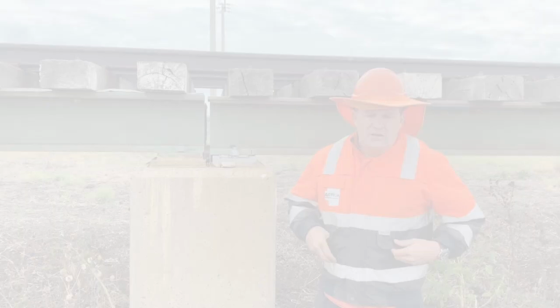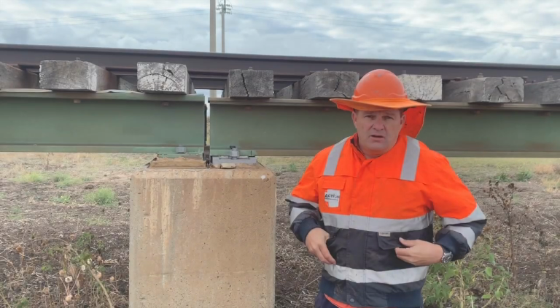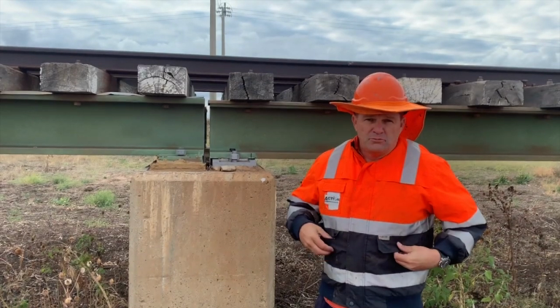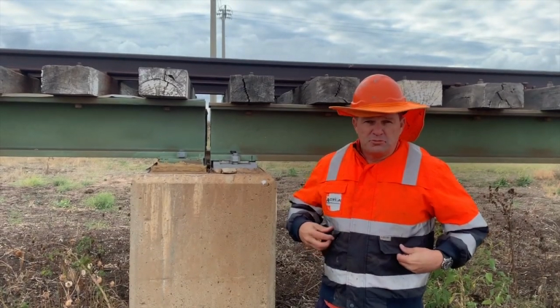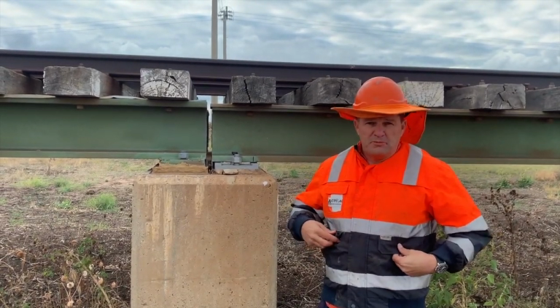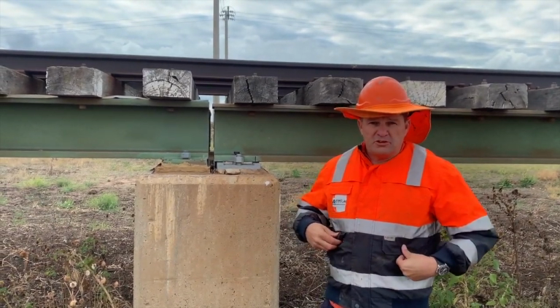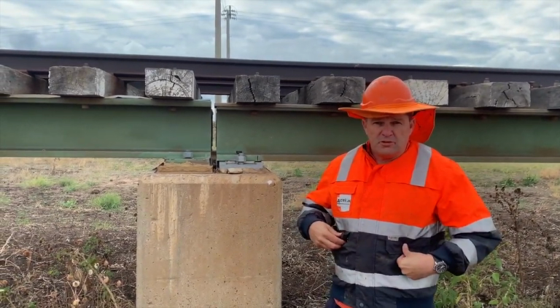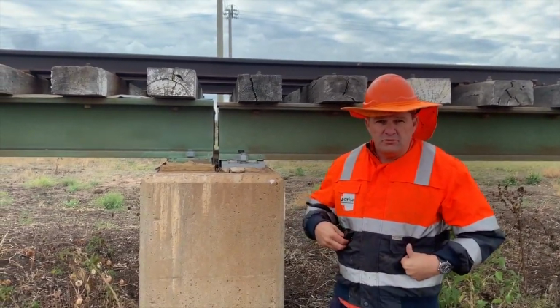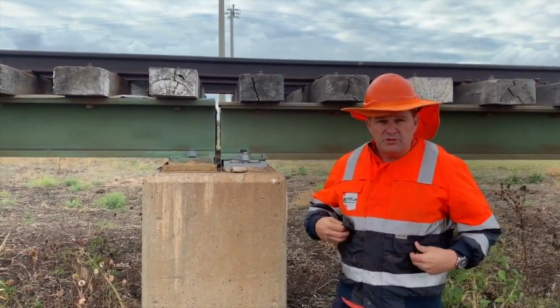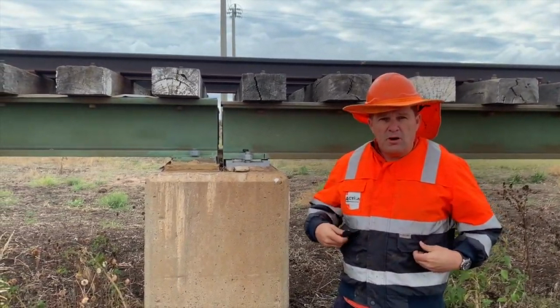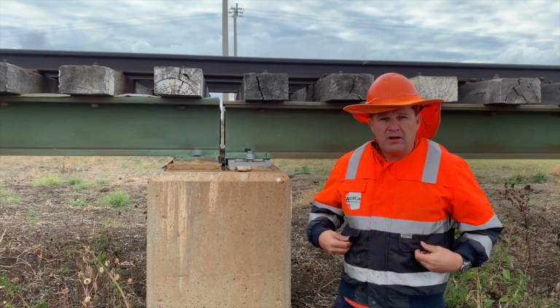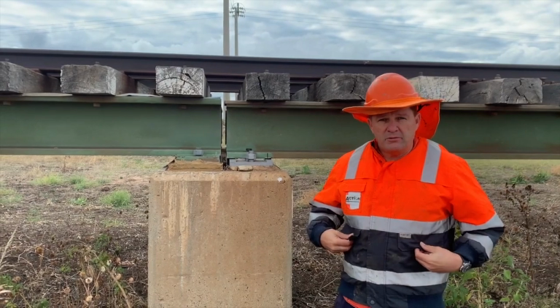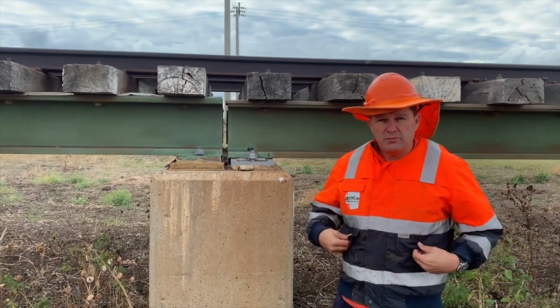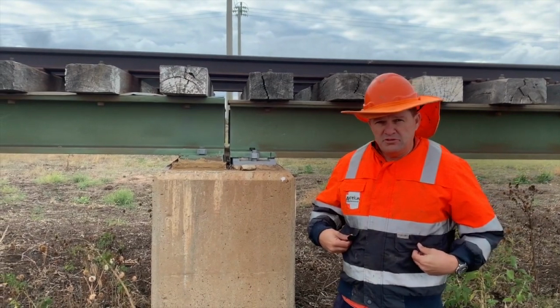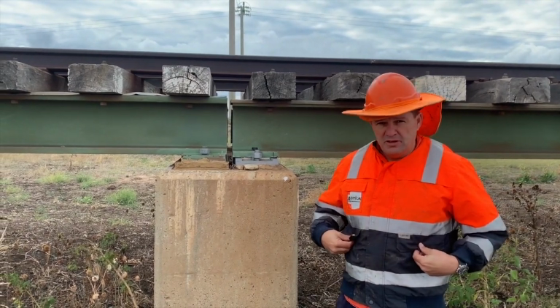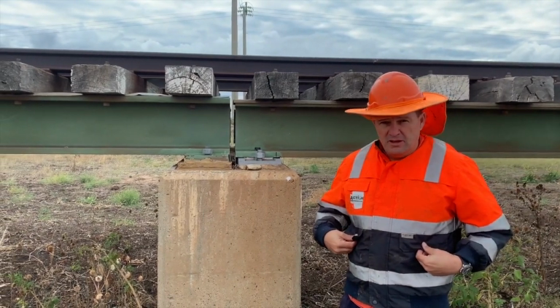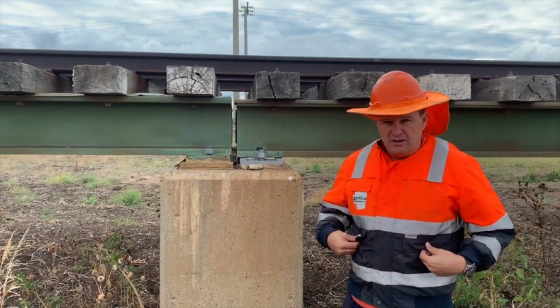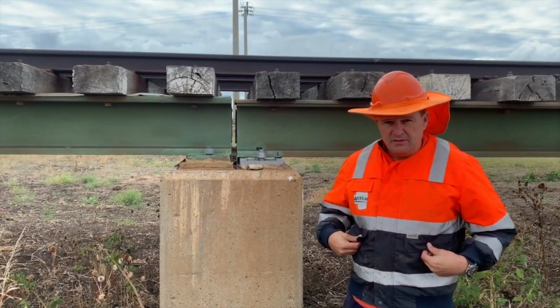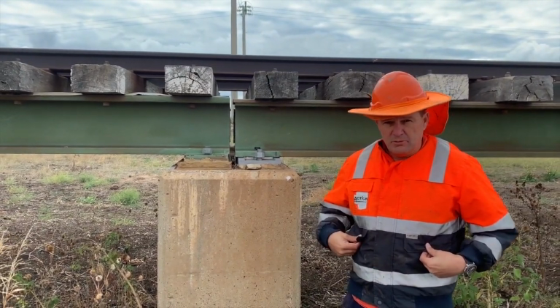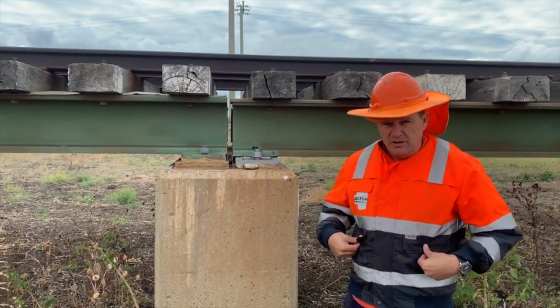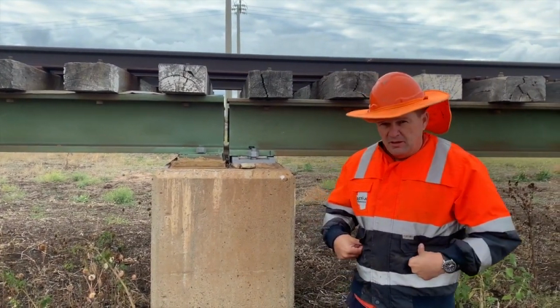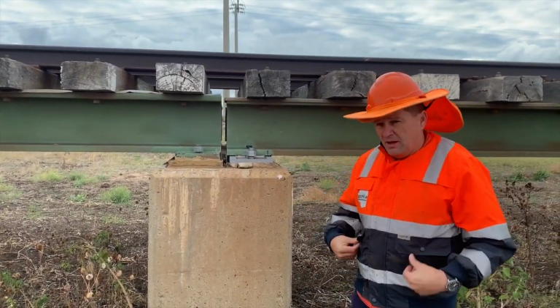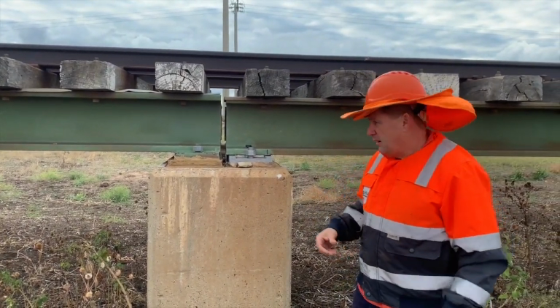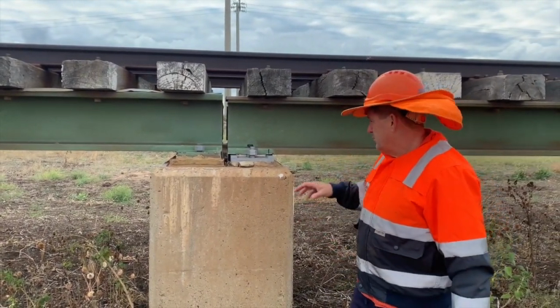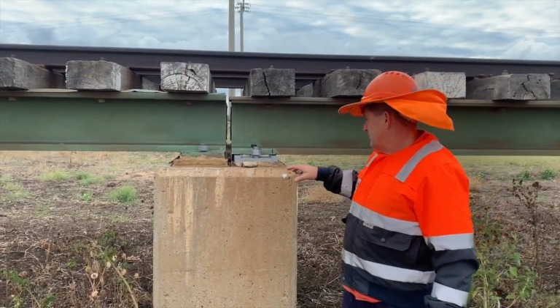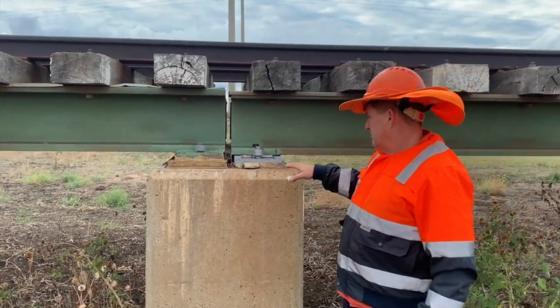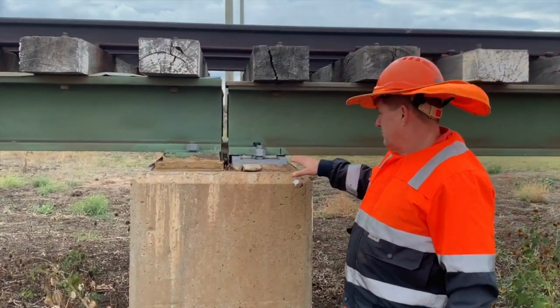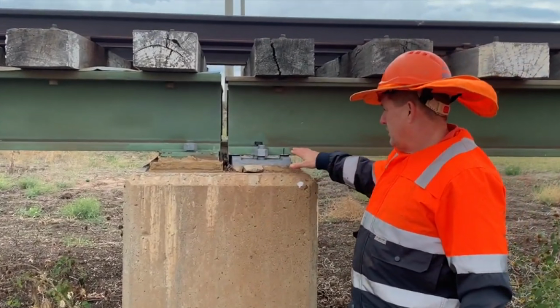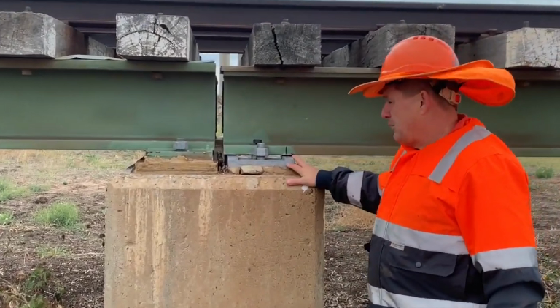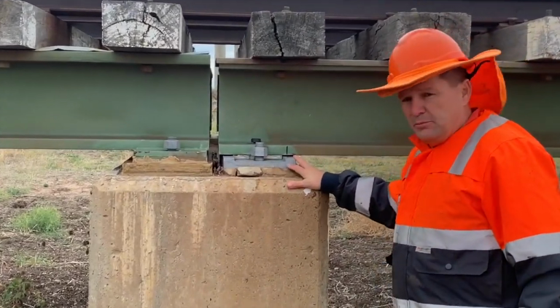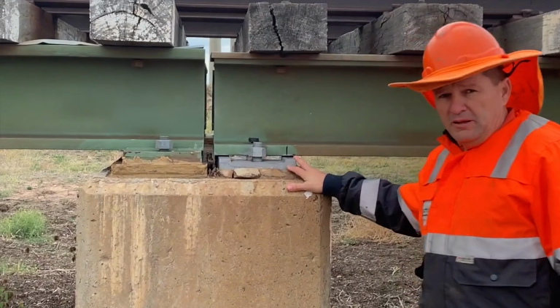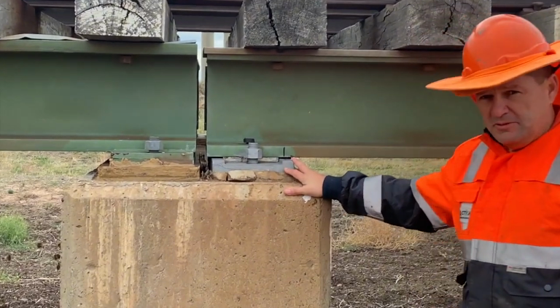Hi, I'm Josh Burton from Action Corrosia. We're at the Mole Gate River Bridge at Narrabri. We're doing some bearing pad replacements.